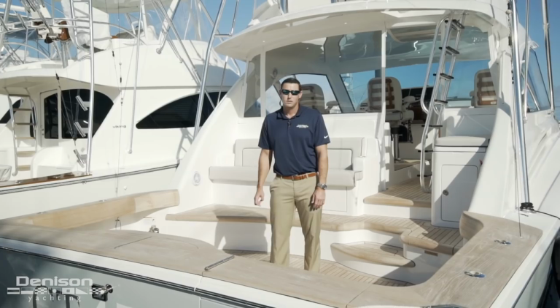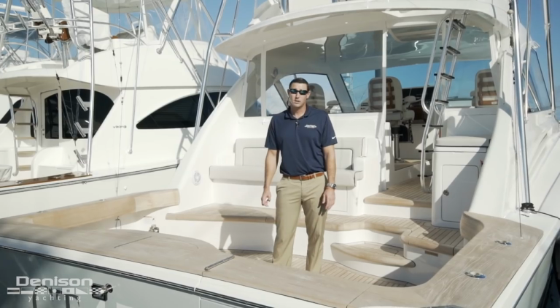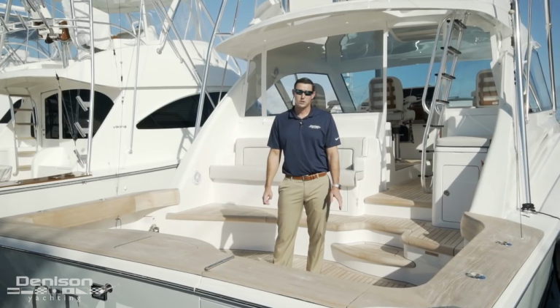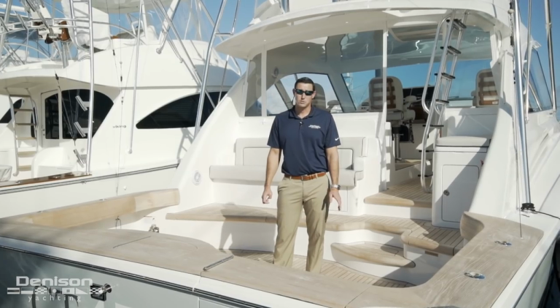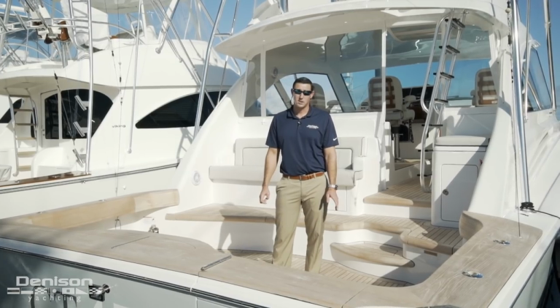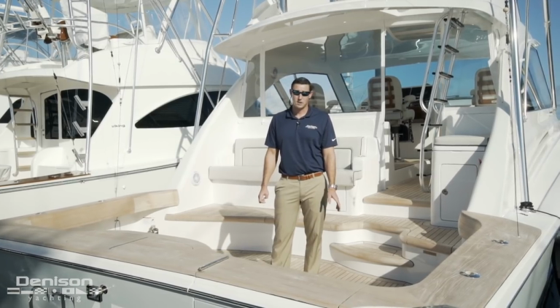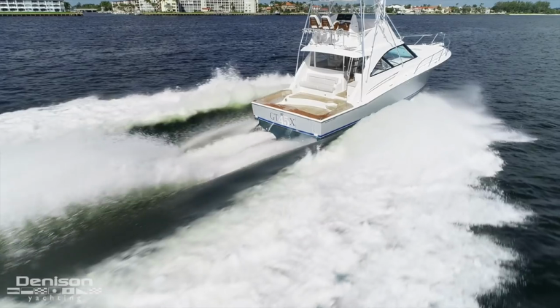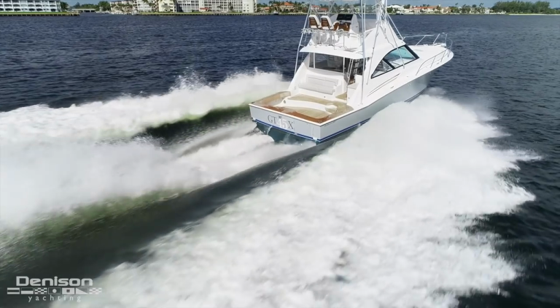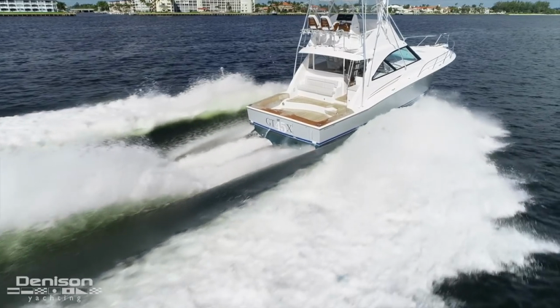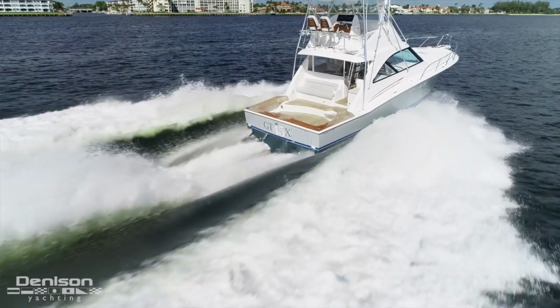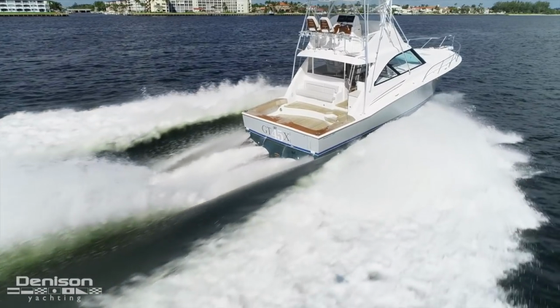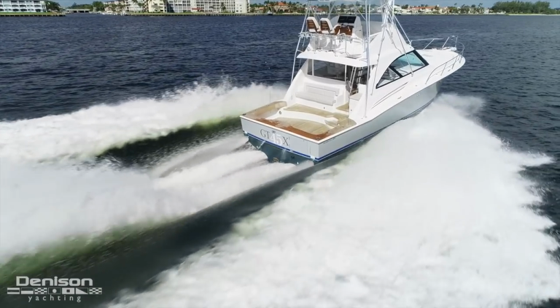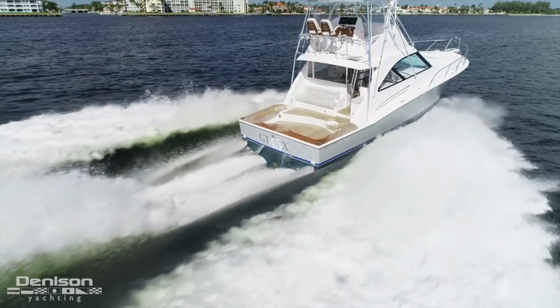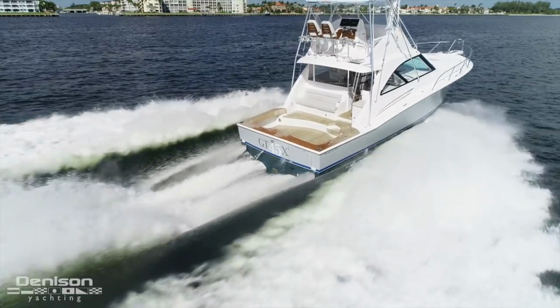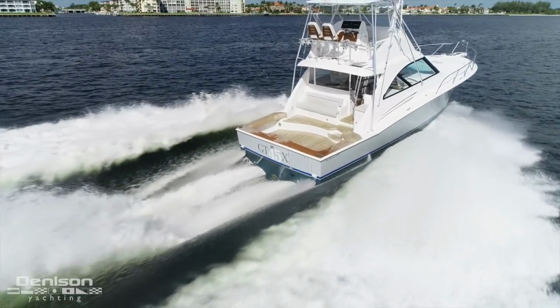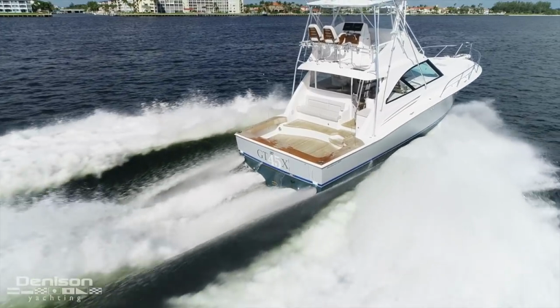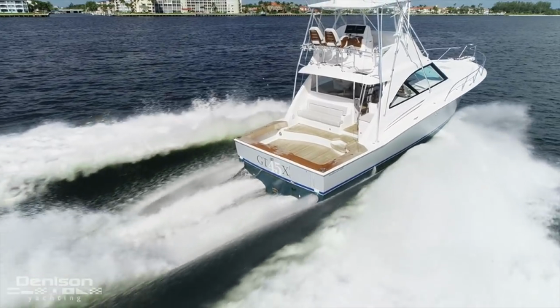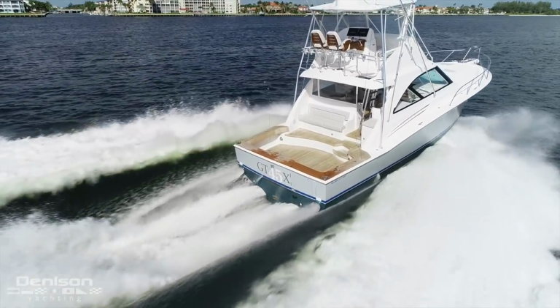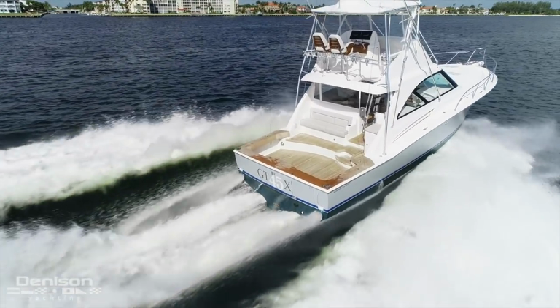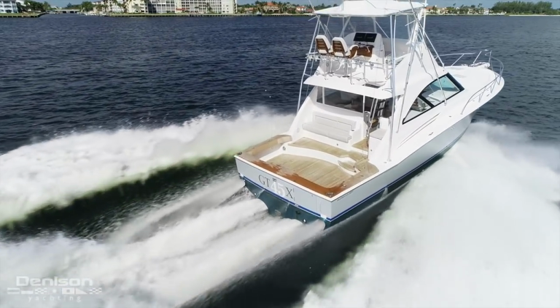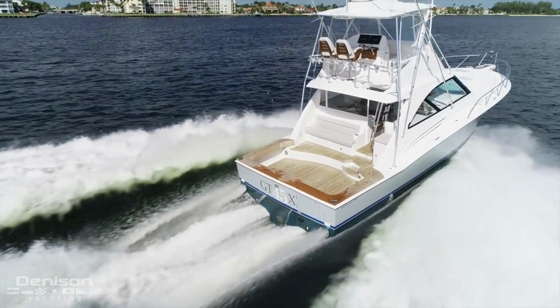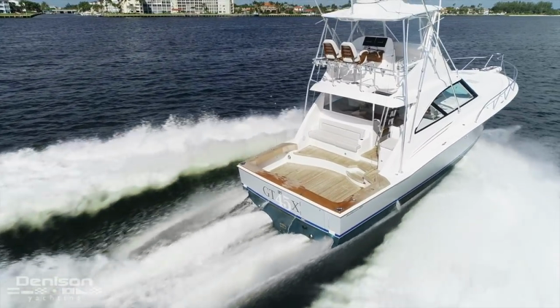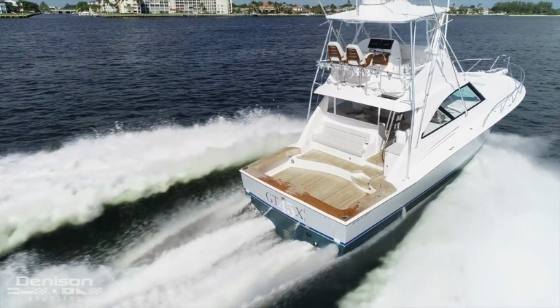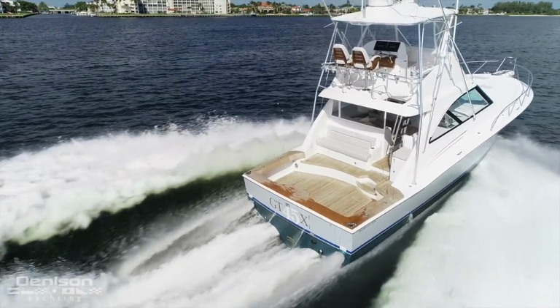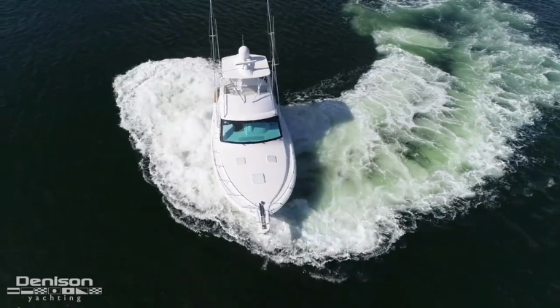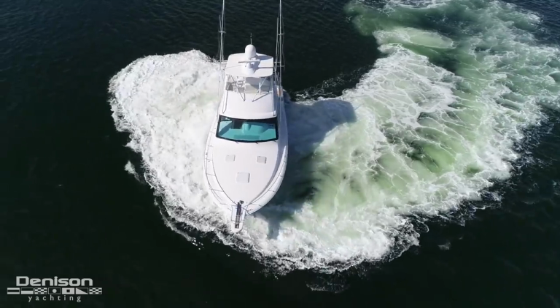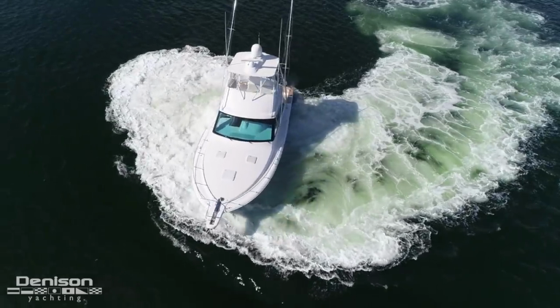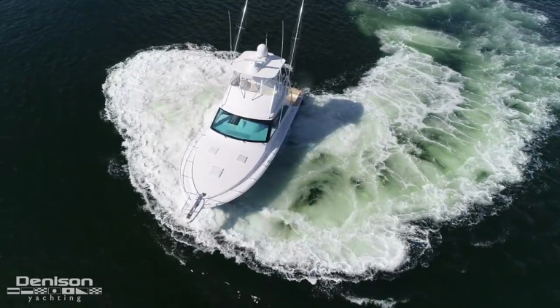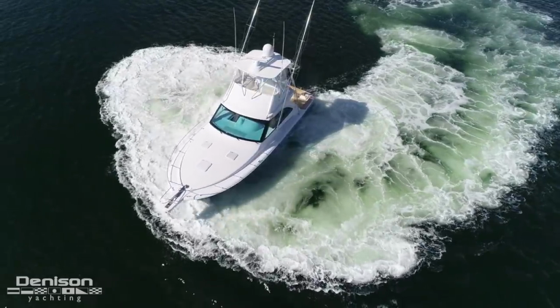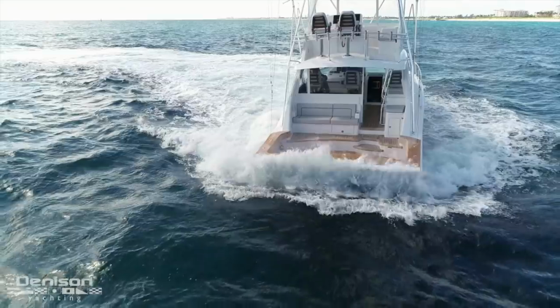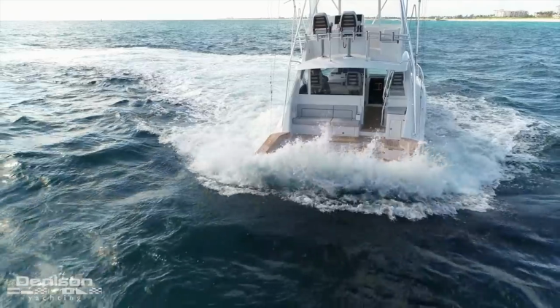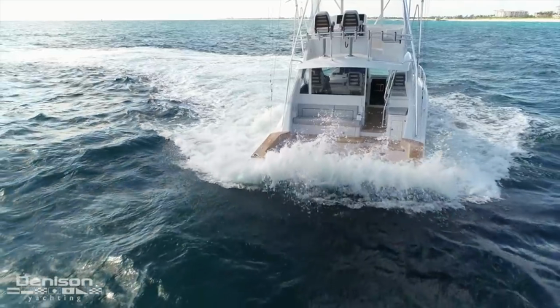The third thing I want to show you this morning is the tunnel design. It's hard to show you on the water but it's a very special feature about this boat. In forward it helps reduce cavitation and noise, but when backing in reverse on a fish it helps cause lift which makes it easier to plane out to chase the fish down.